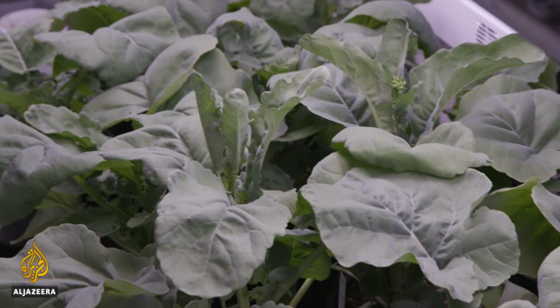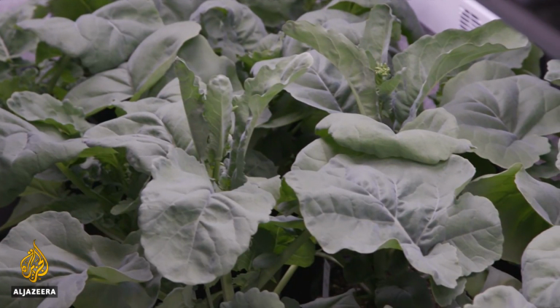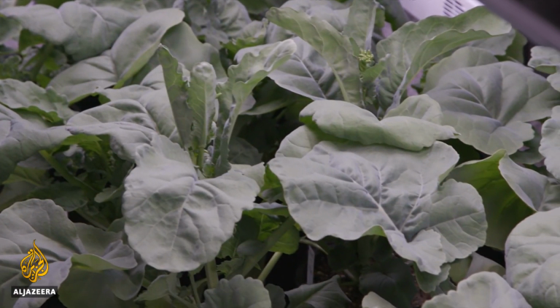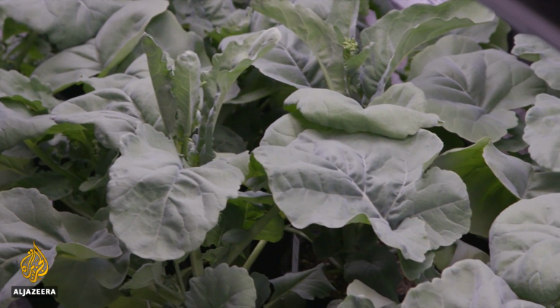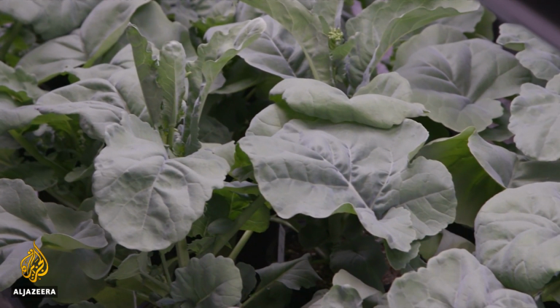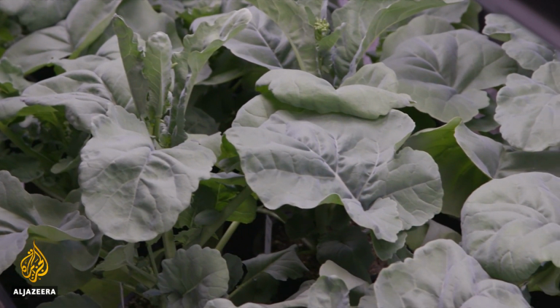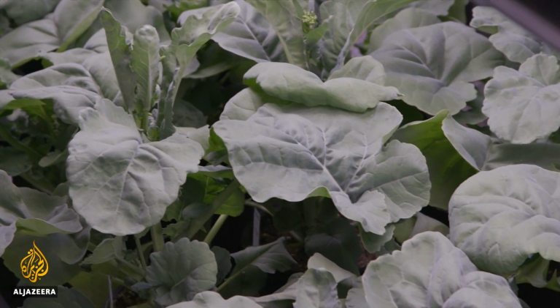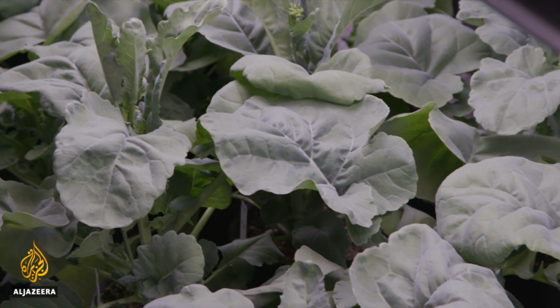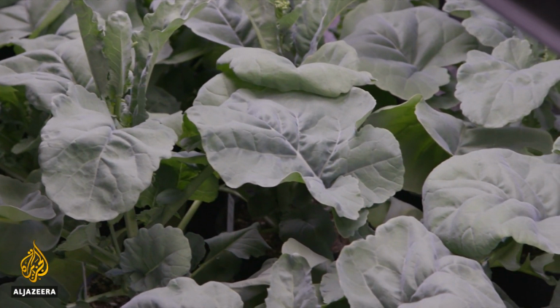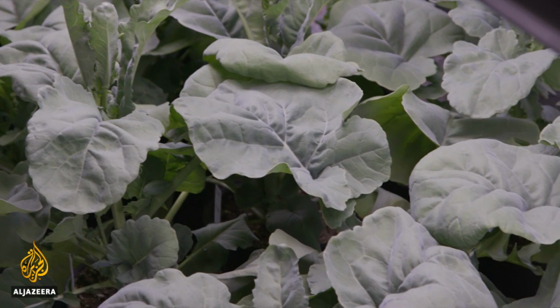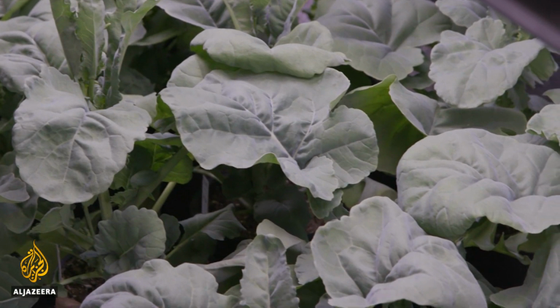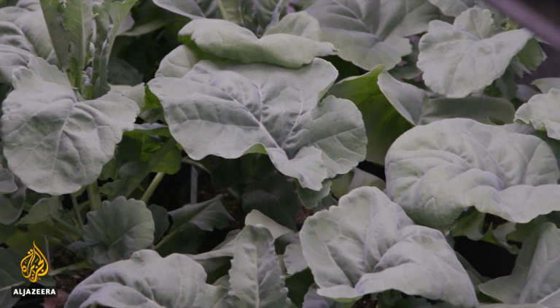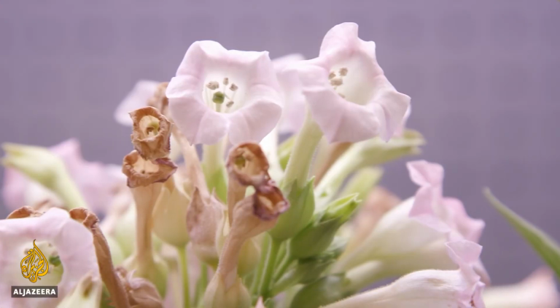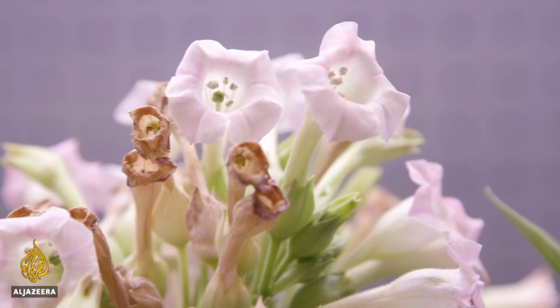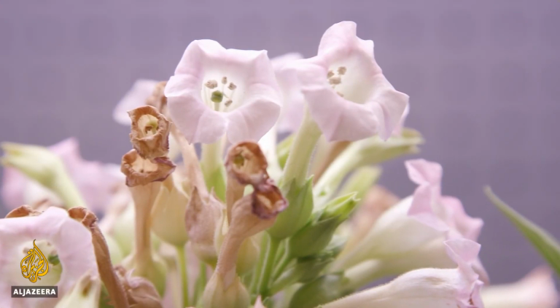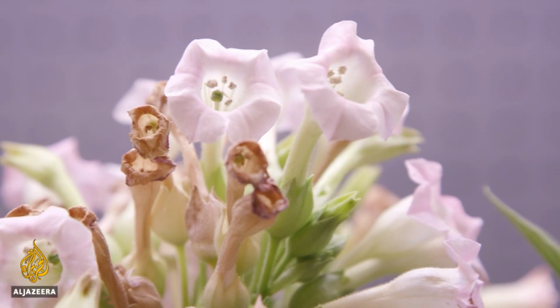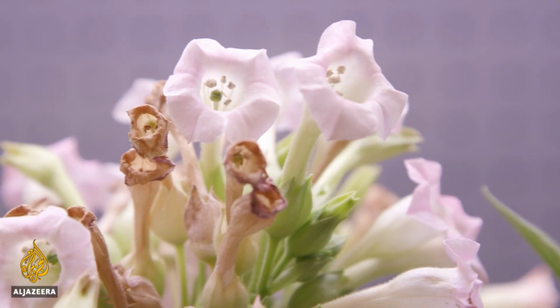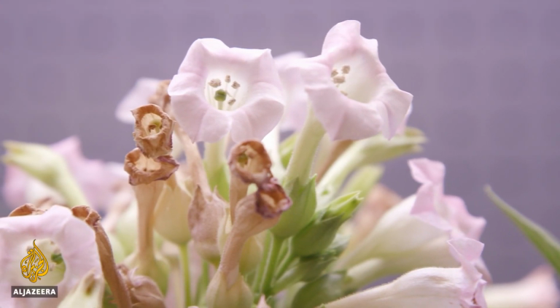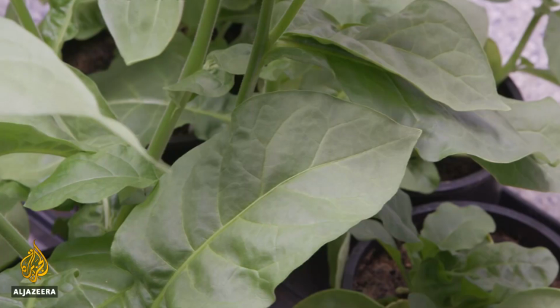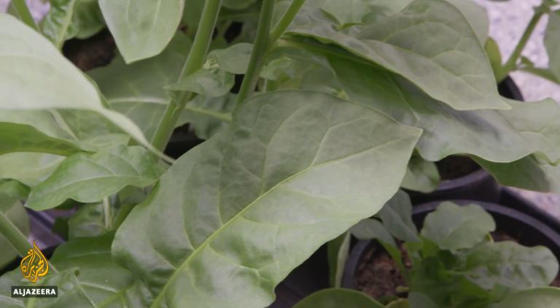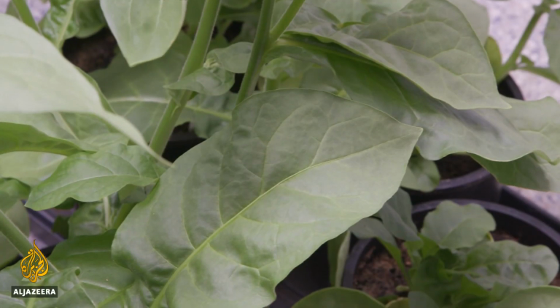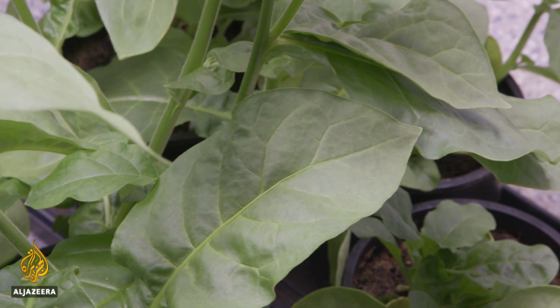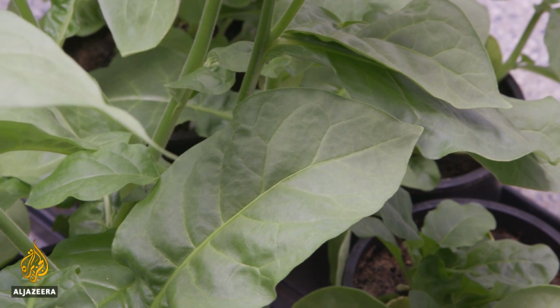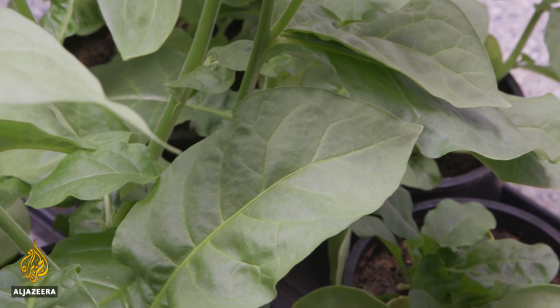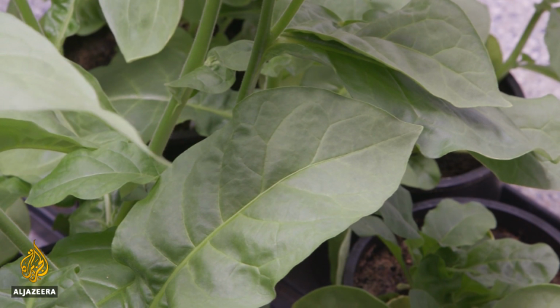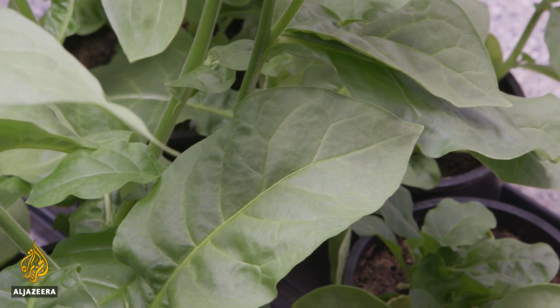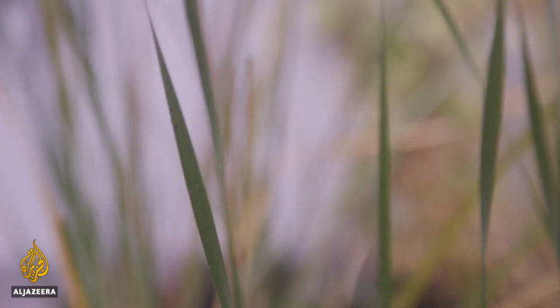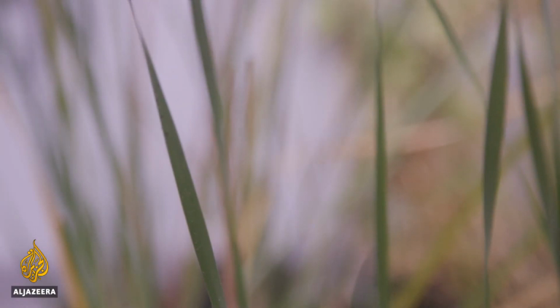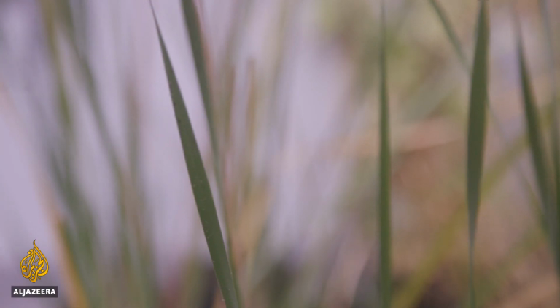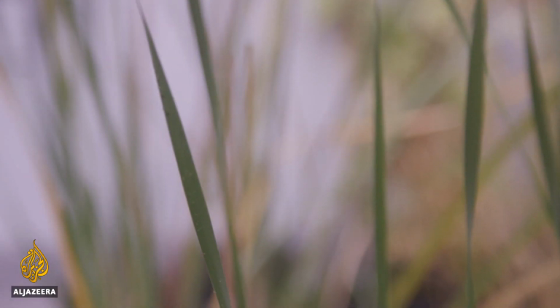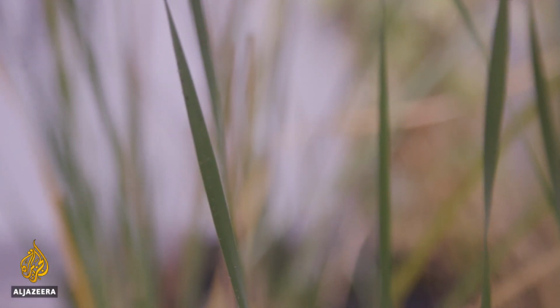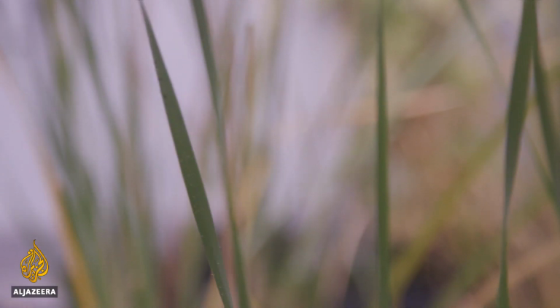Think back to your school science lessons. Photosynthesis is the process by which plants convert sunlight, water, and CO2 into stems, leaves, and seeds. Plants expel oxygen as a by-product.